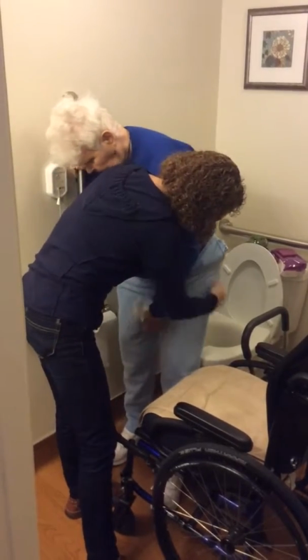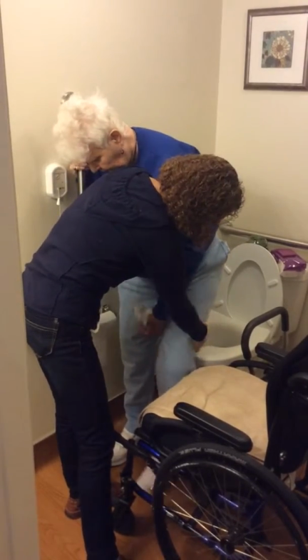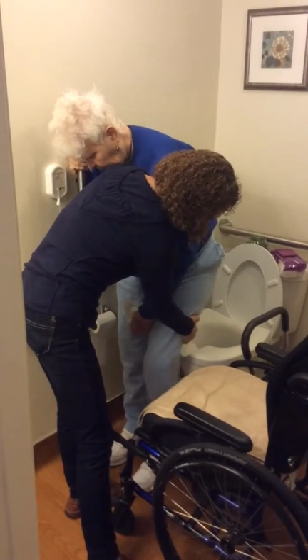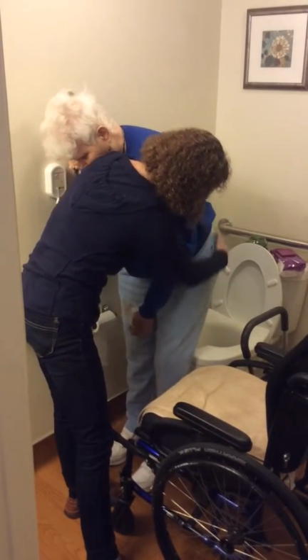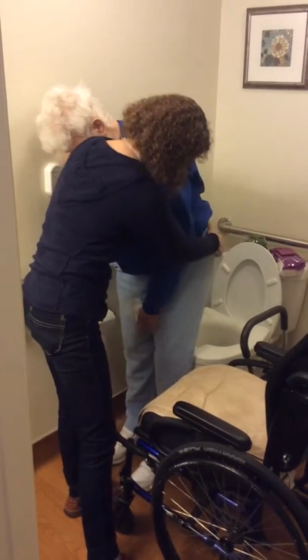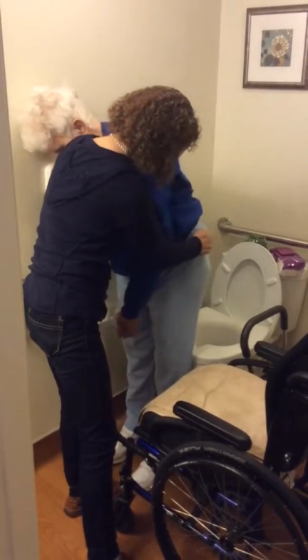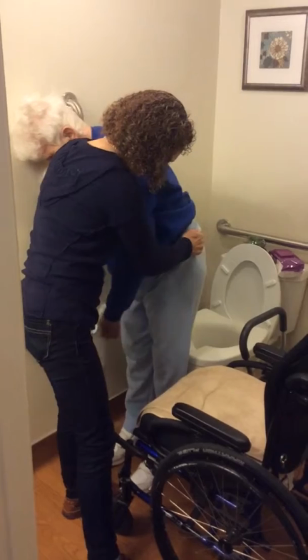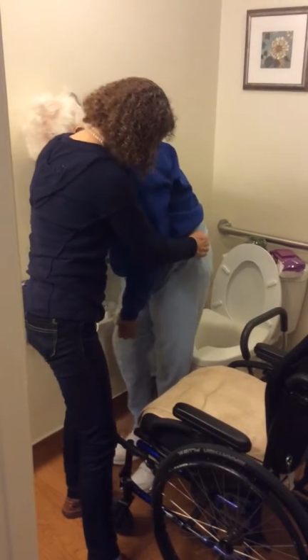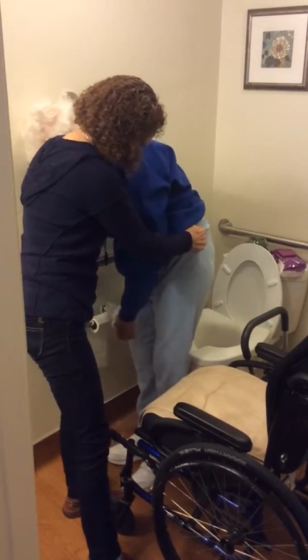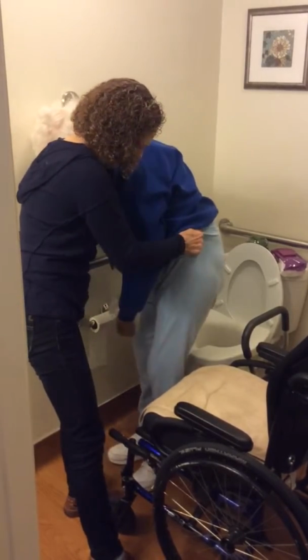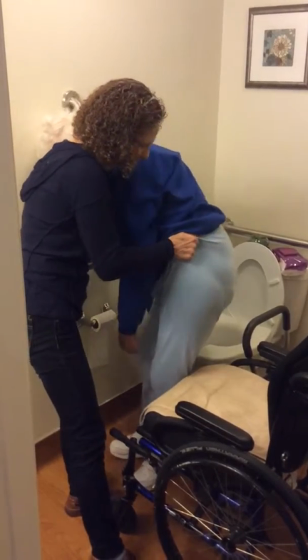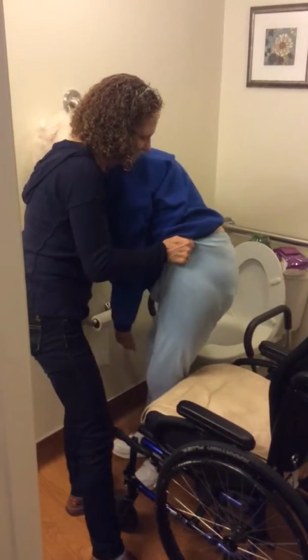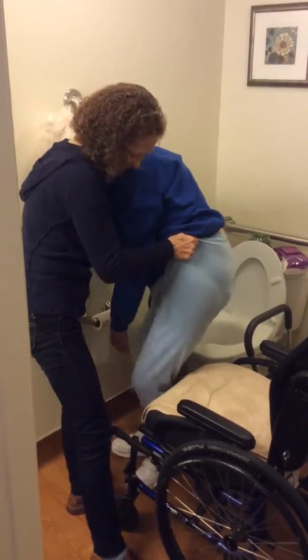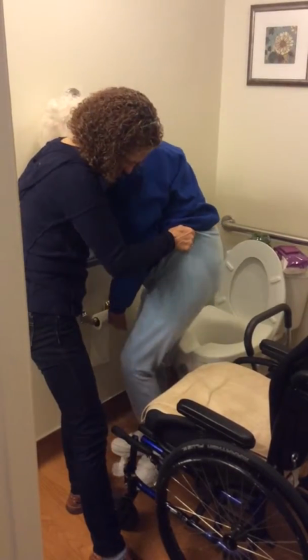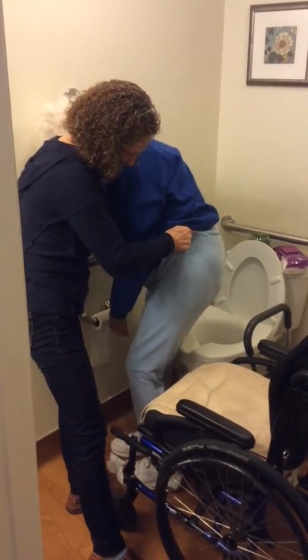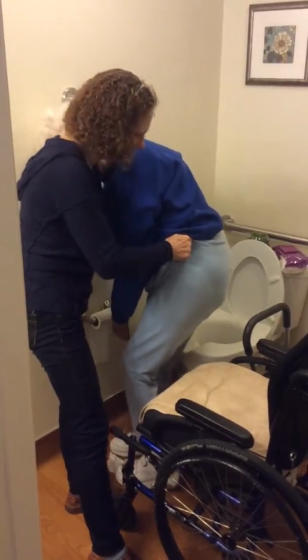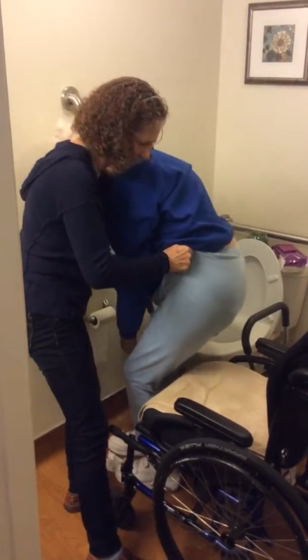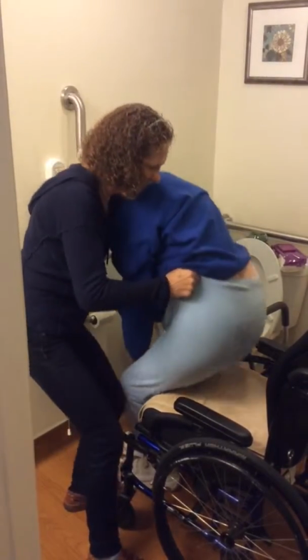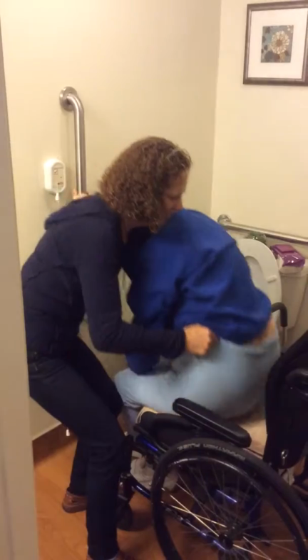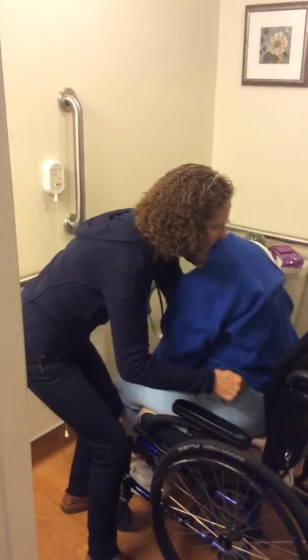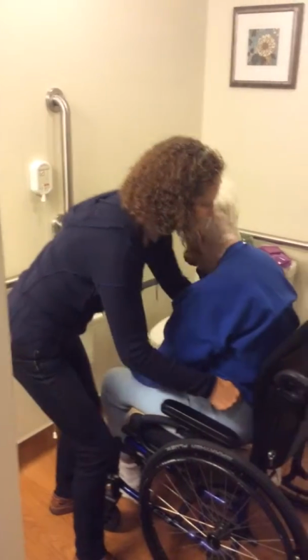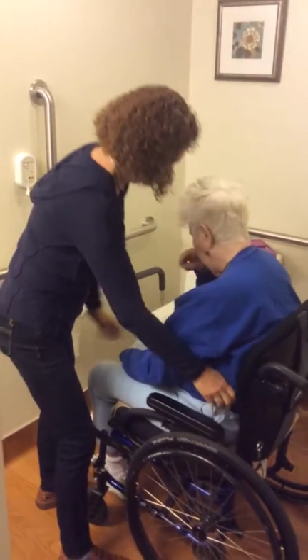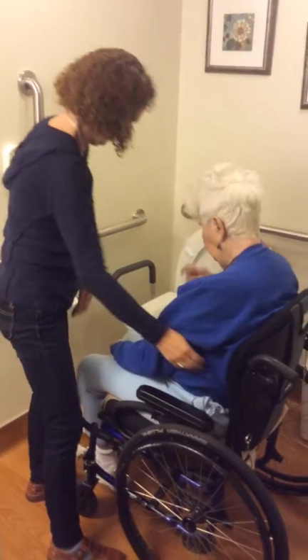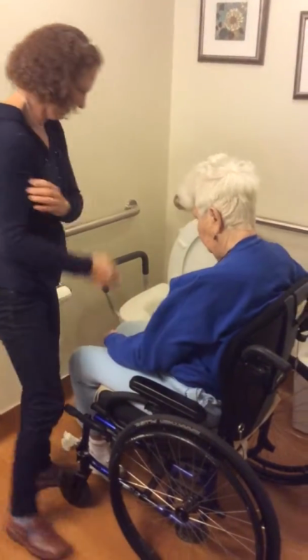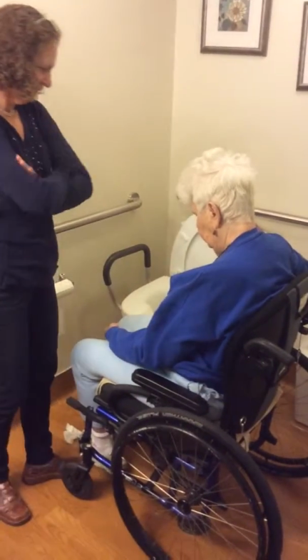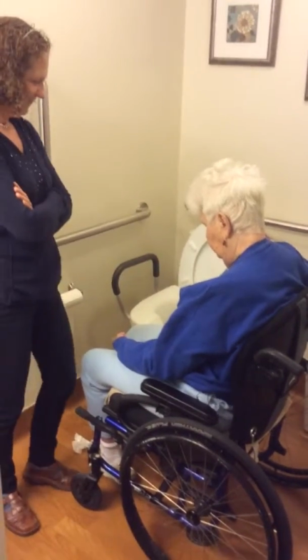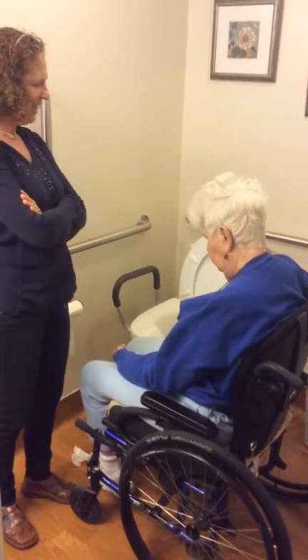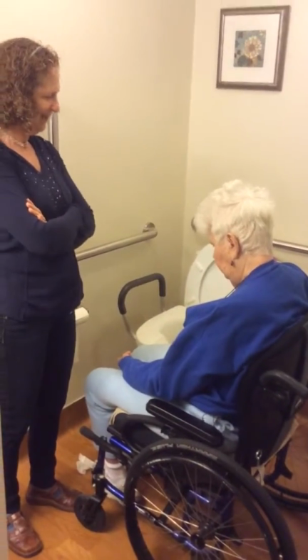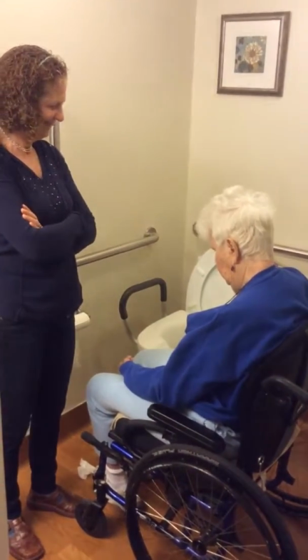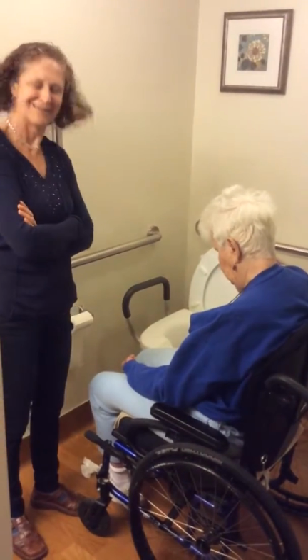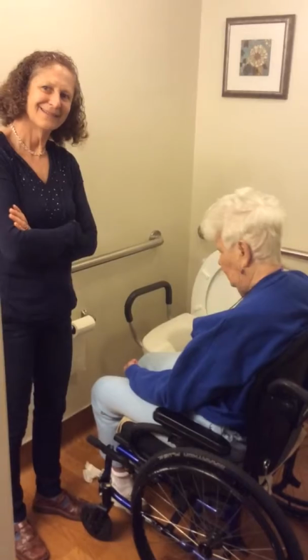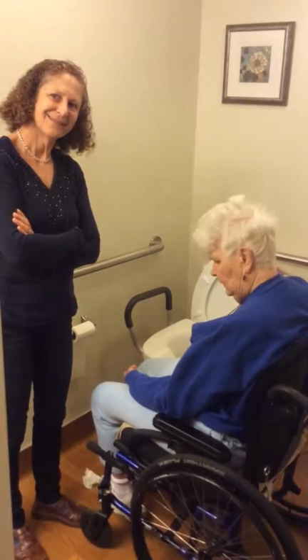Bring left leg. And we're going to go back to your wheelchair. Good job. Good.